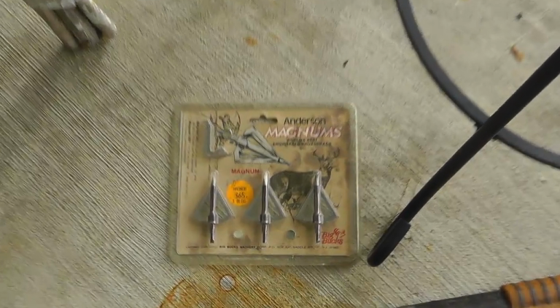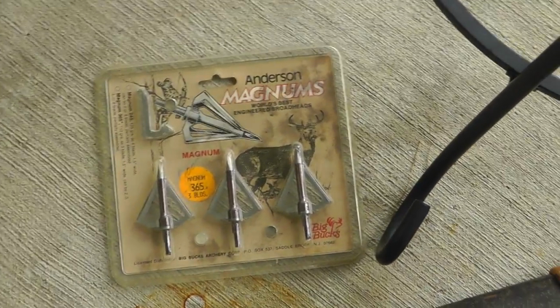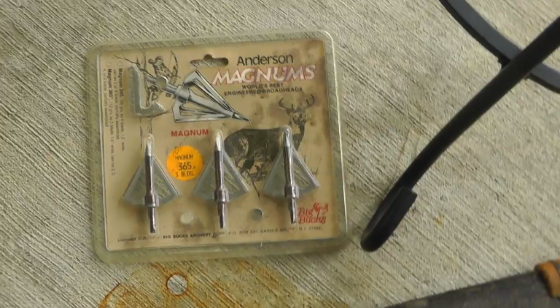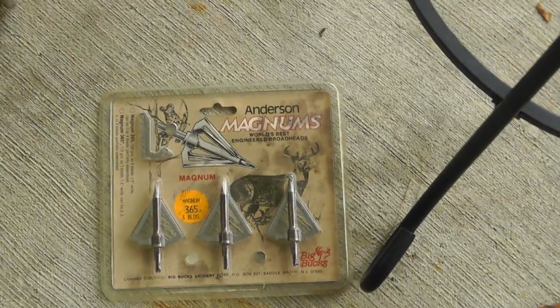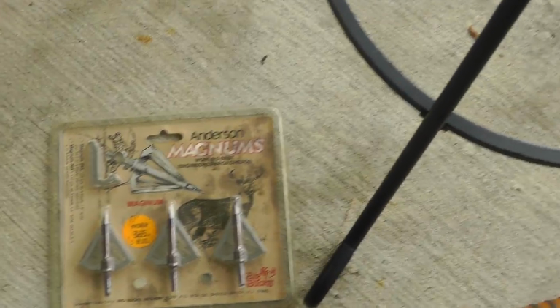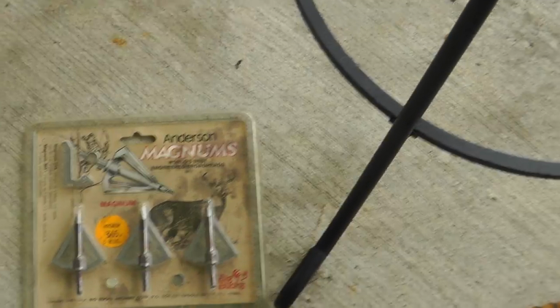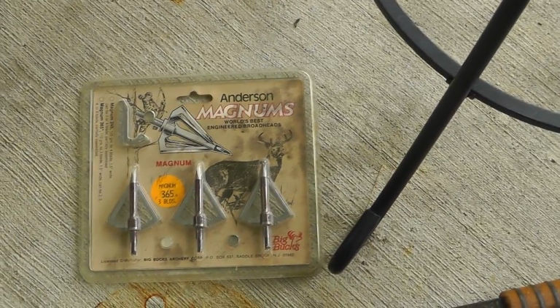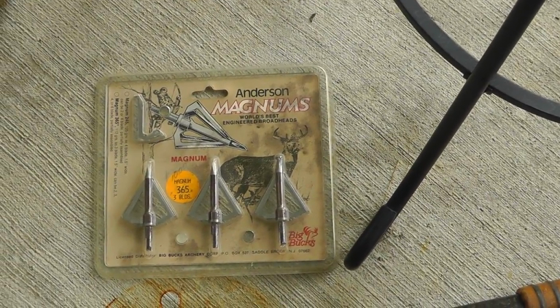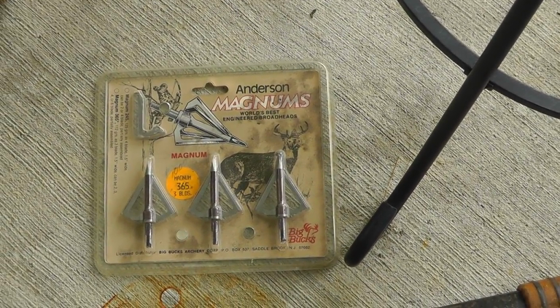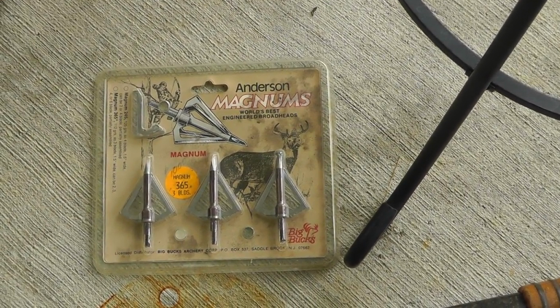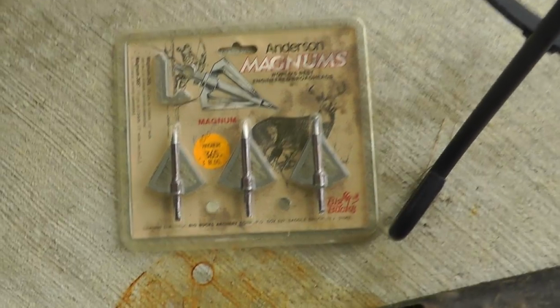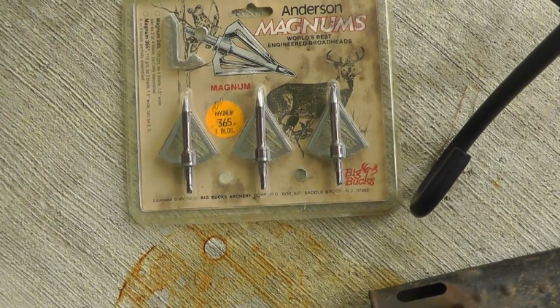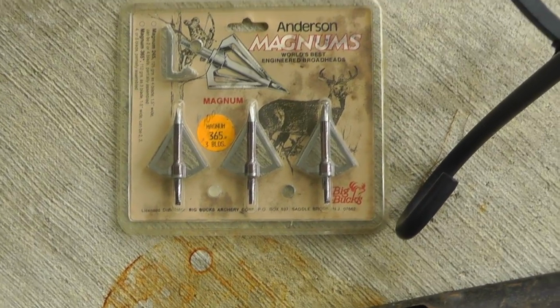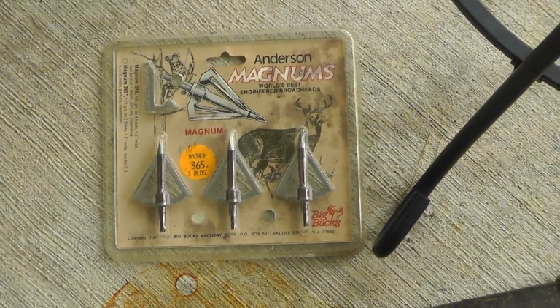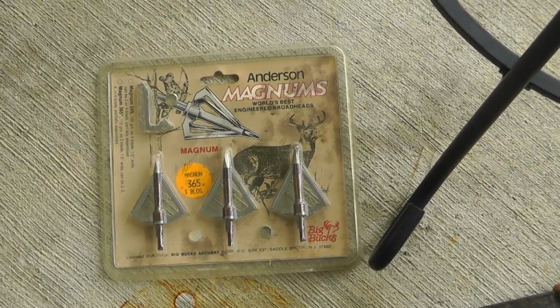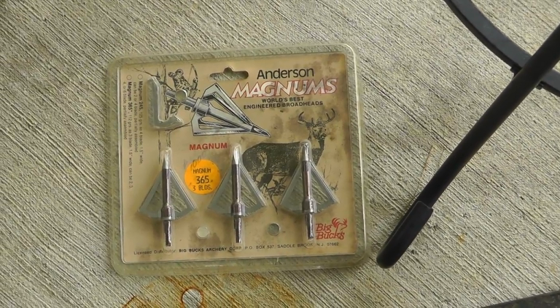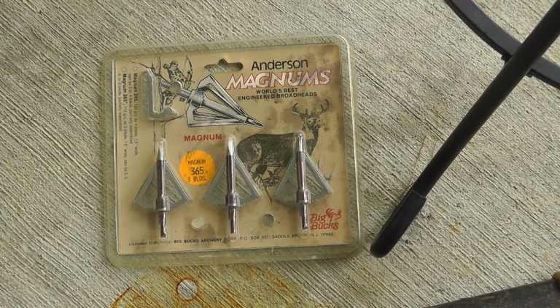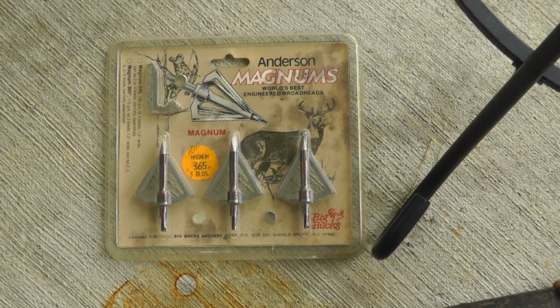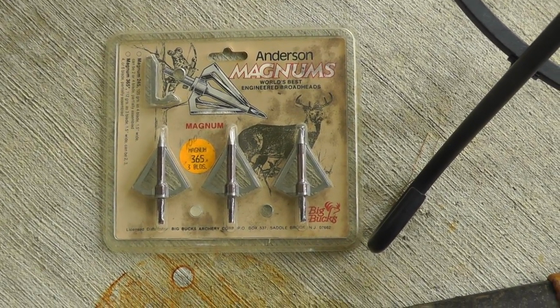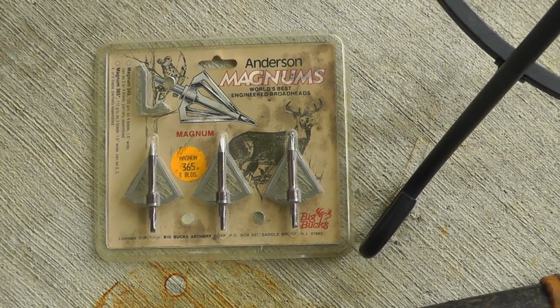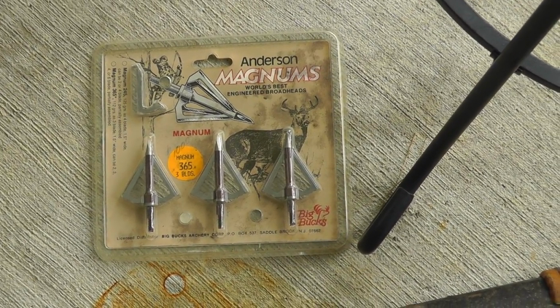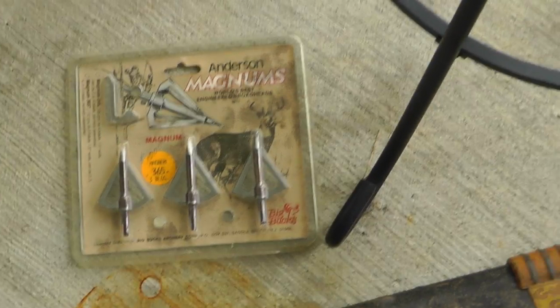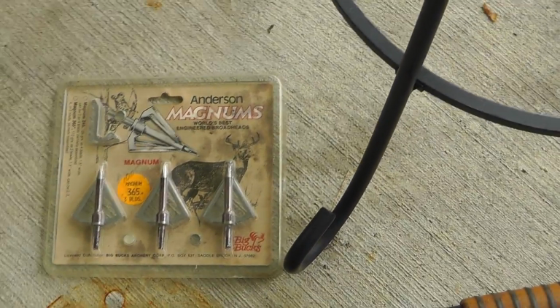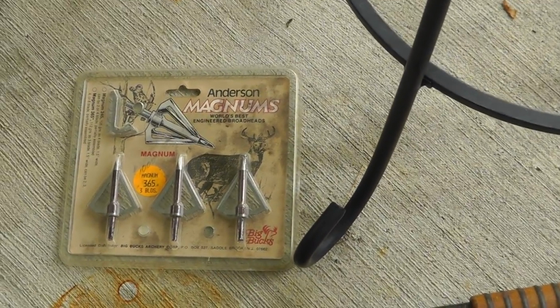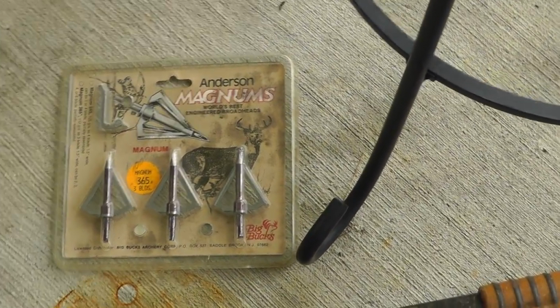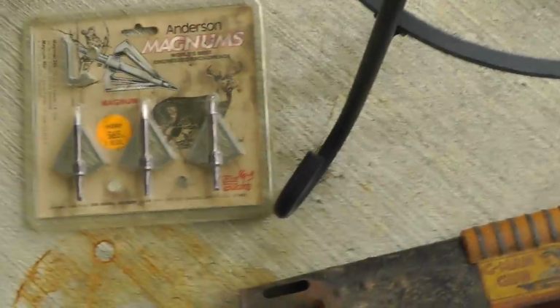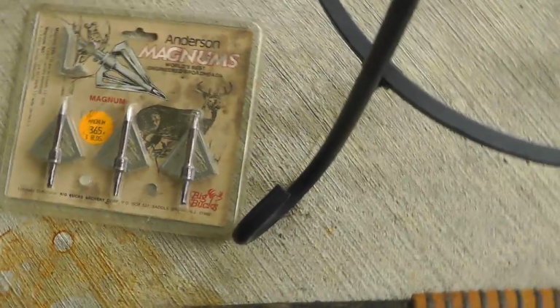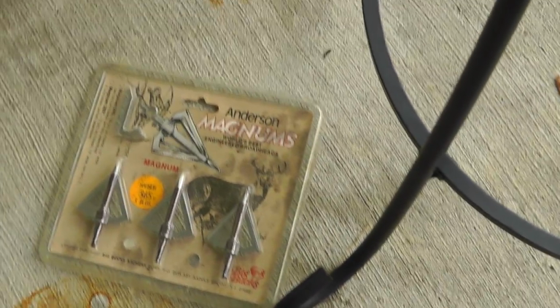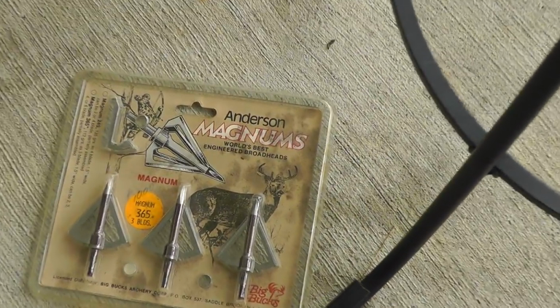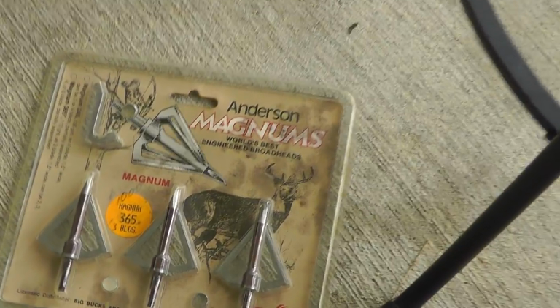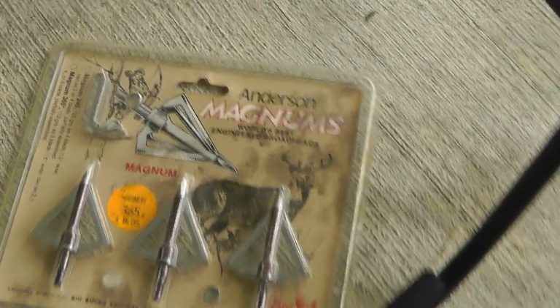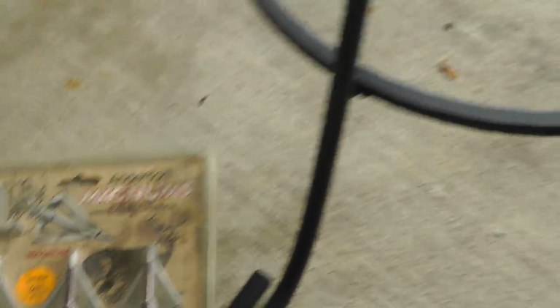Got some broadheads, $10 for the set. Not sure what they'll bring, but maybe $25 or something like that.